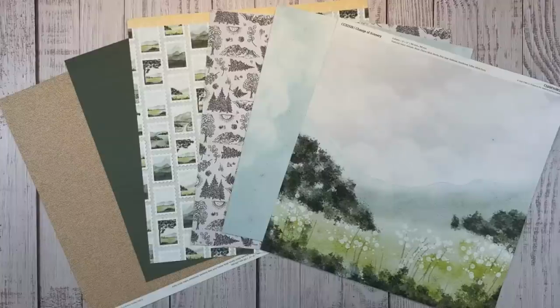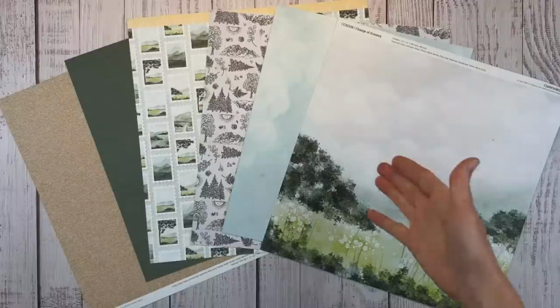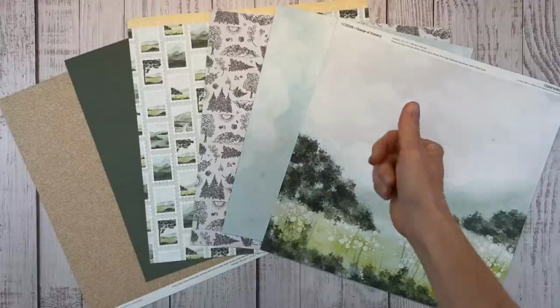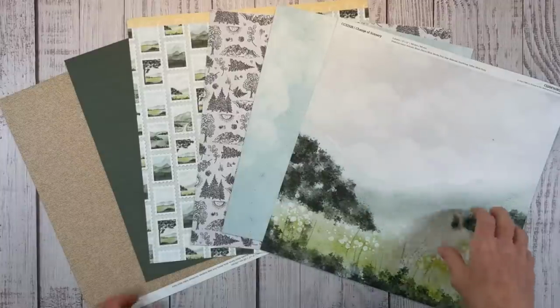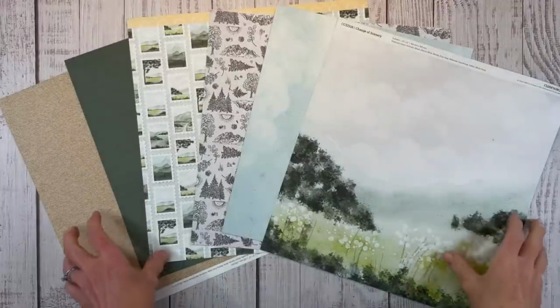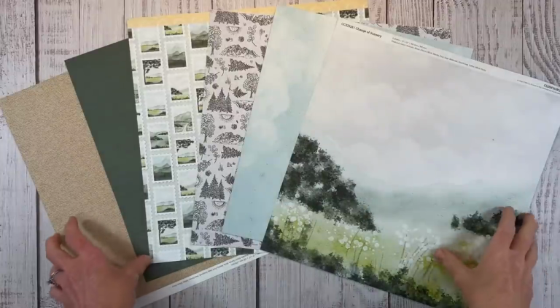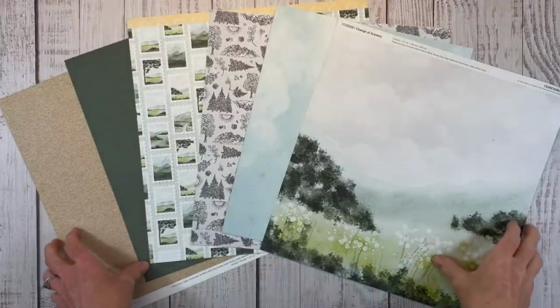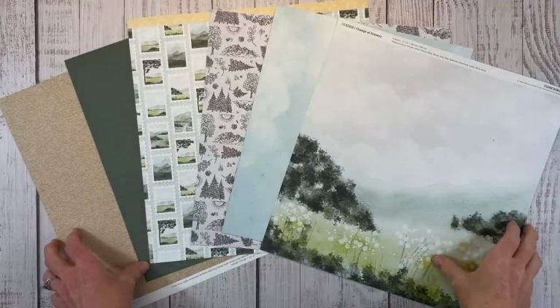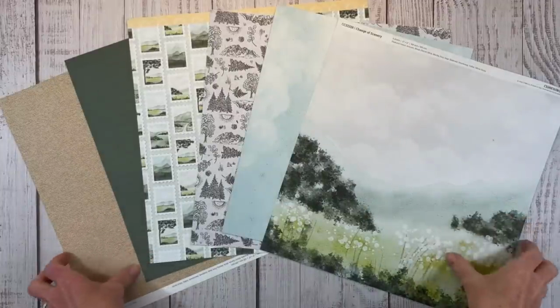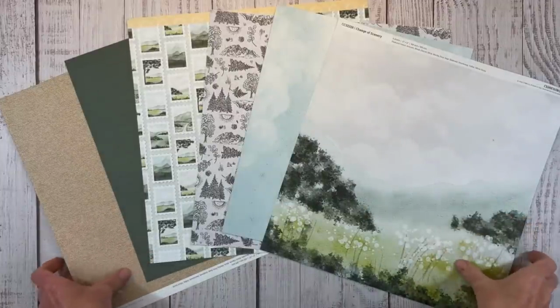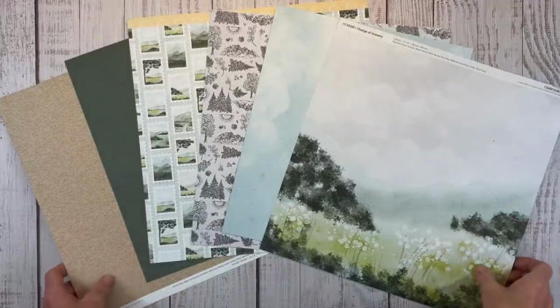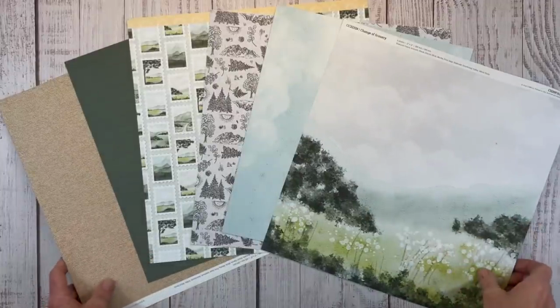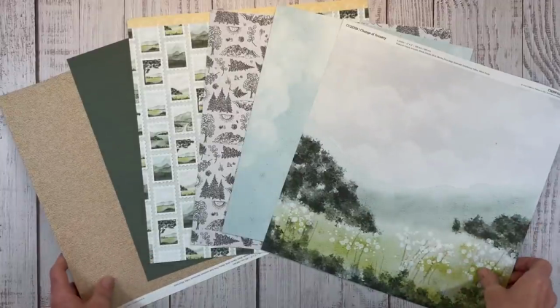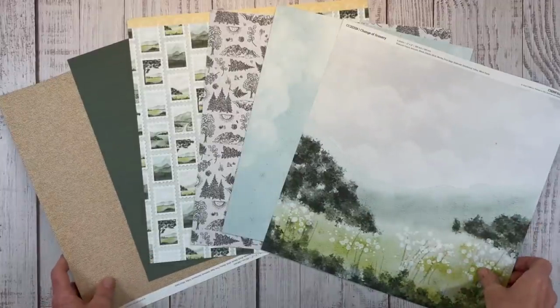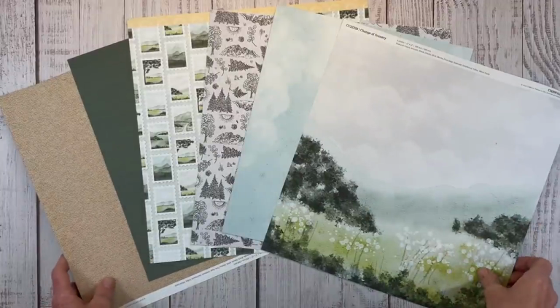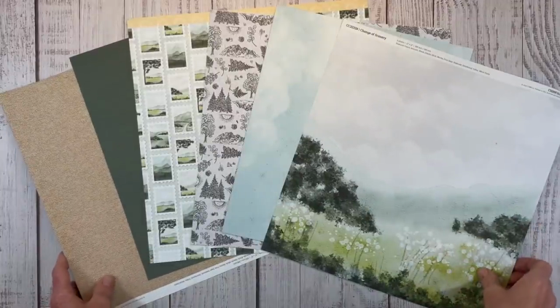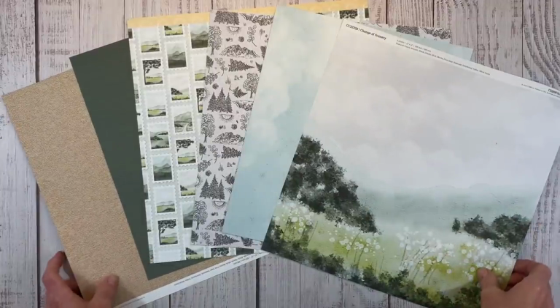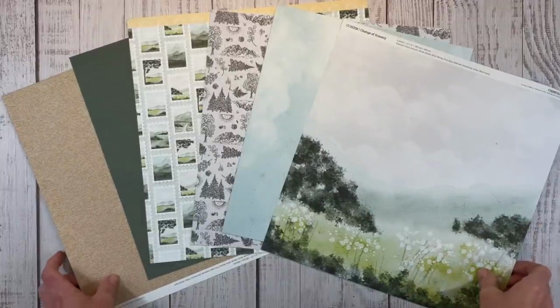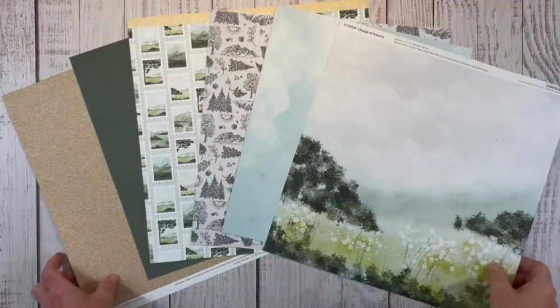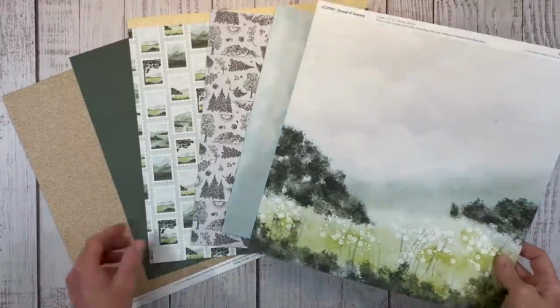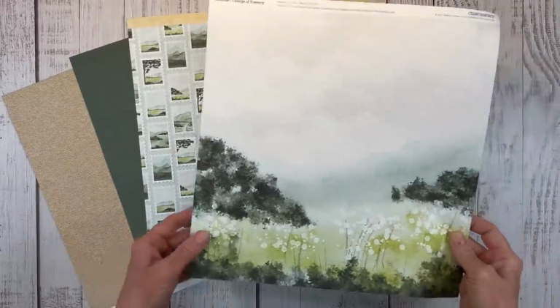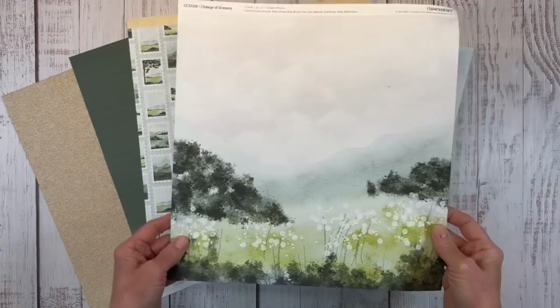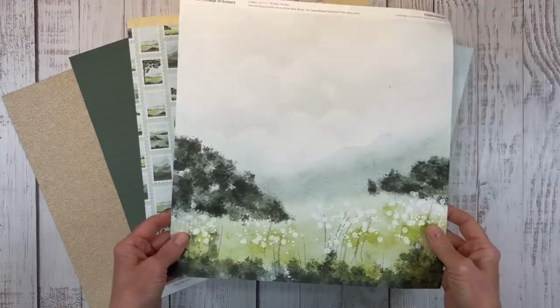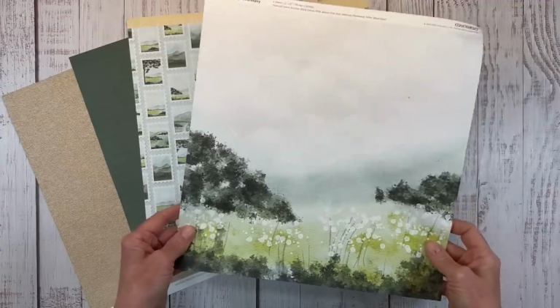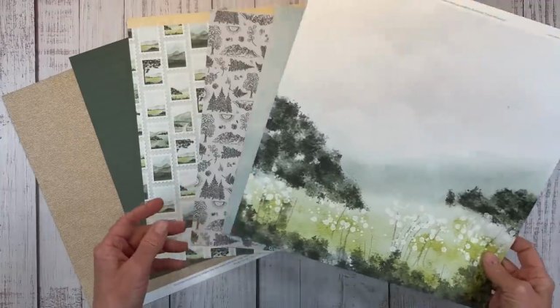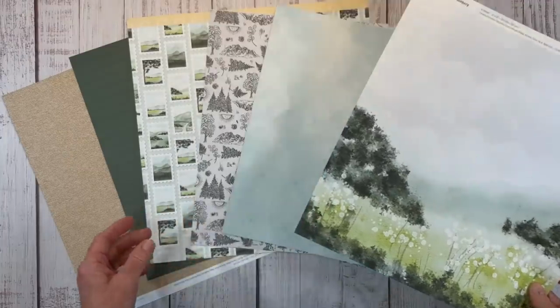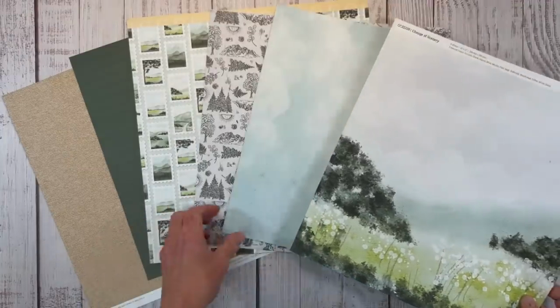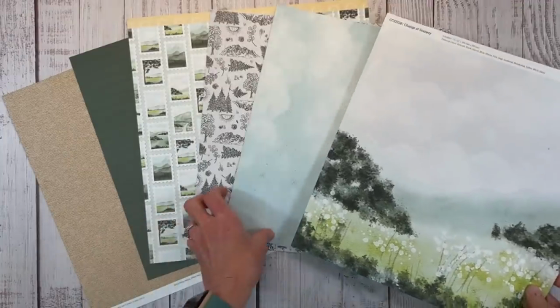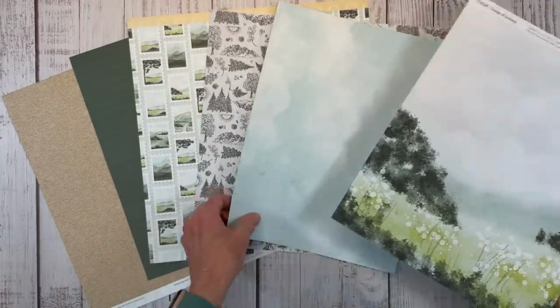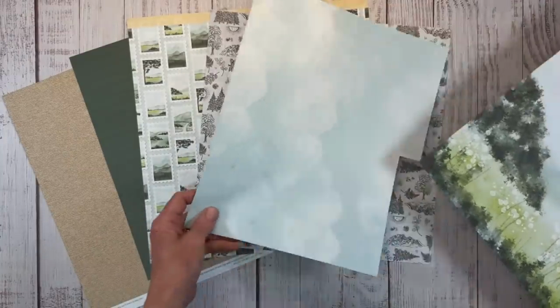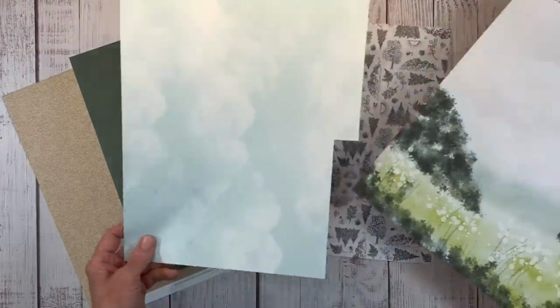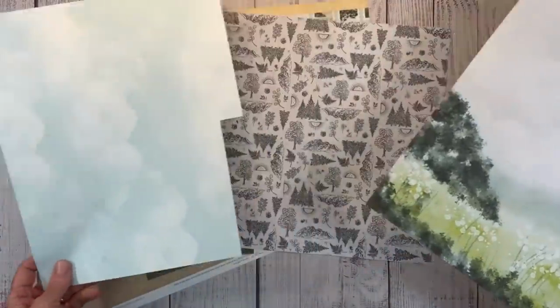Hello, welcome back to my channel, Crafty Concepts with Erin. I have a double-page scrapbook layout for you today. We are going to be using this gorgeous Change of Scenery collection from Close to My Heart.